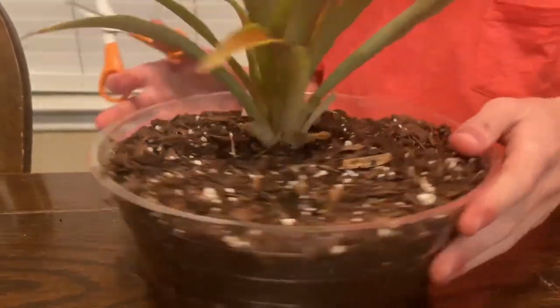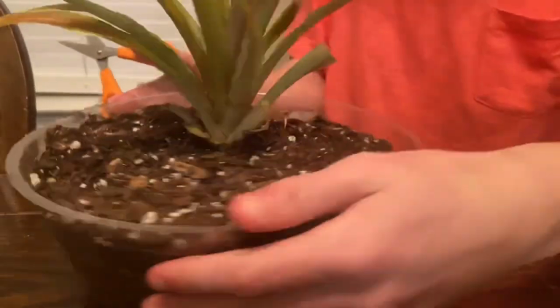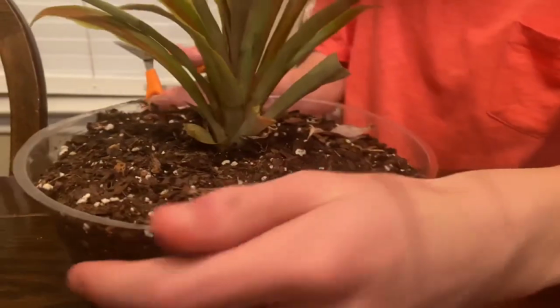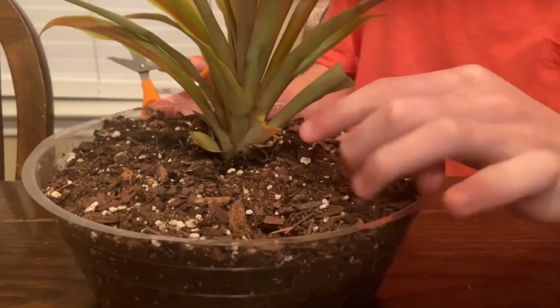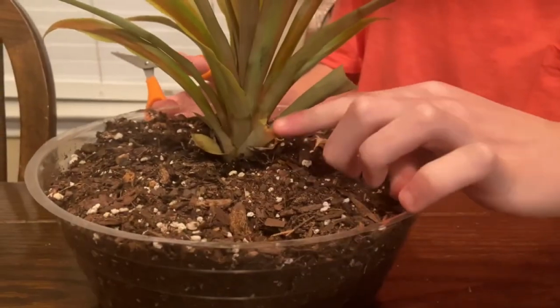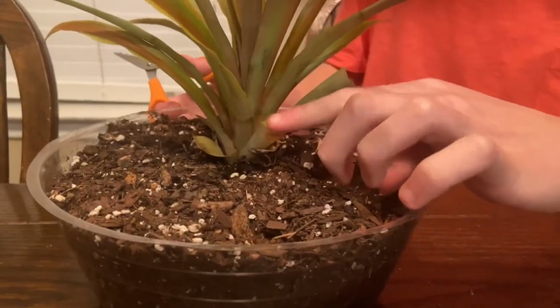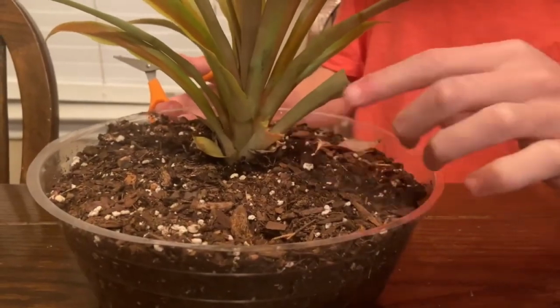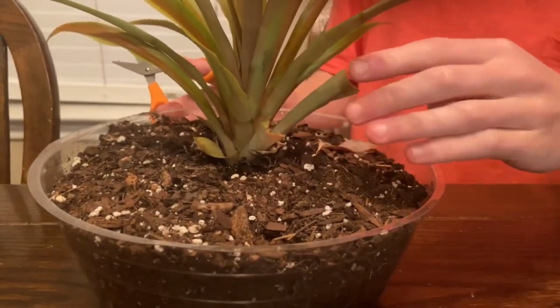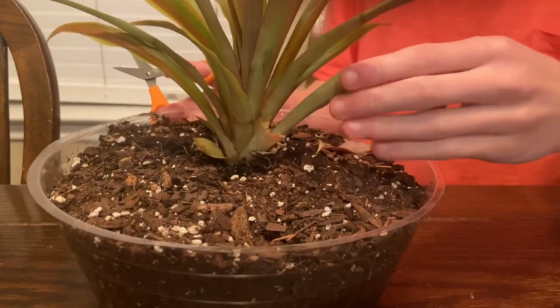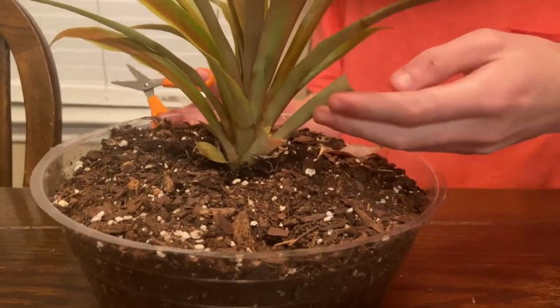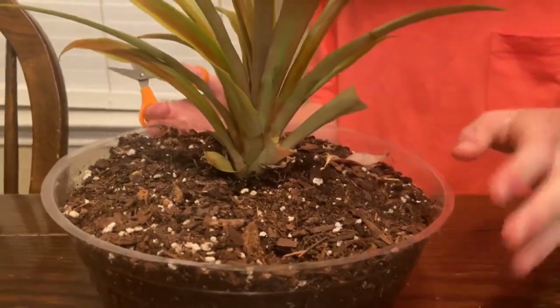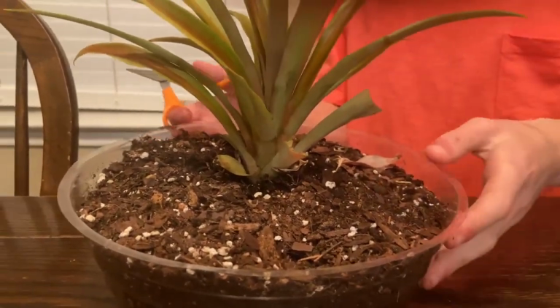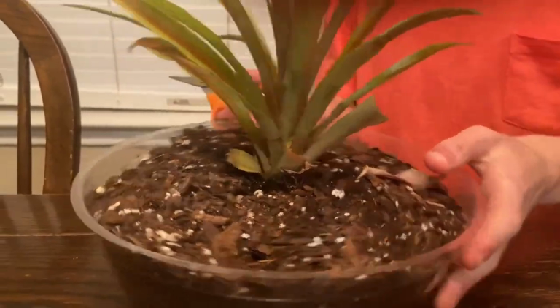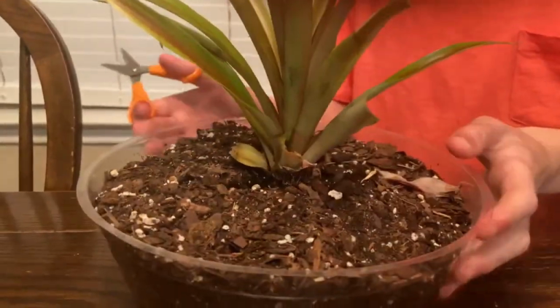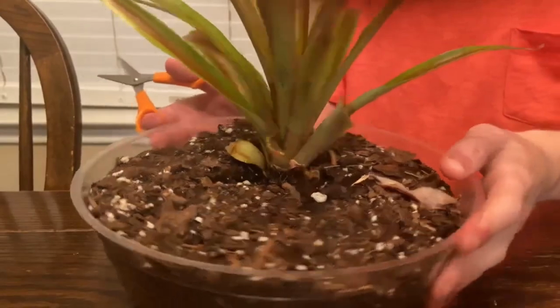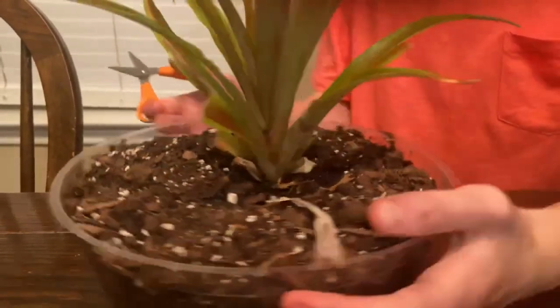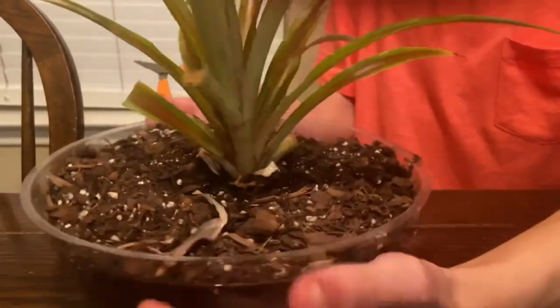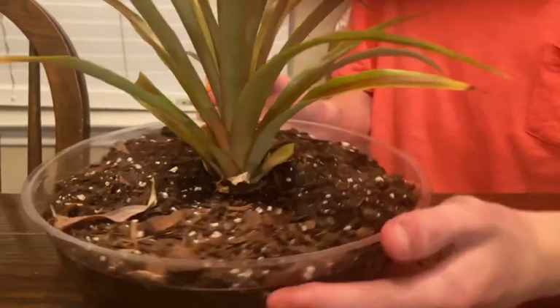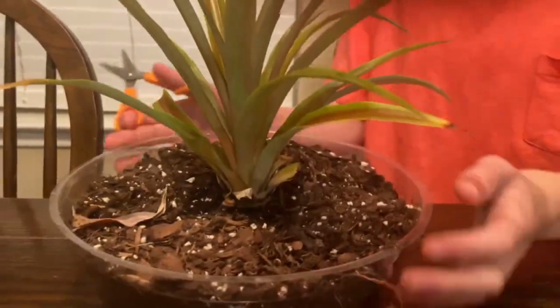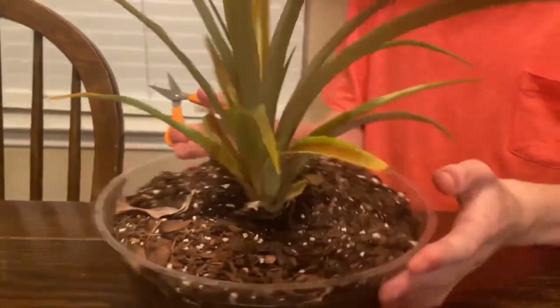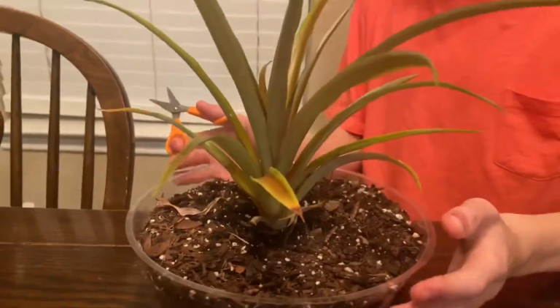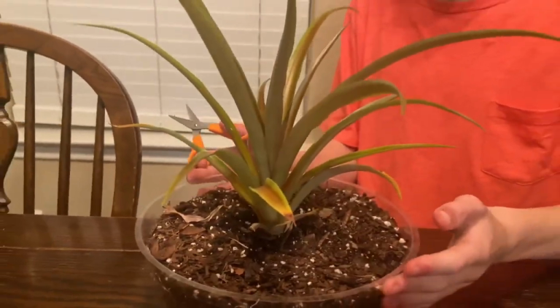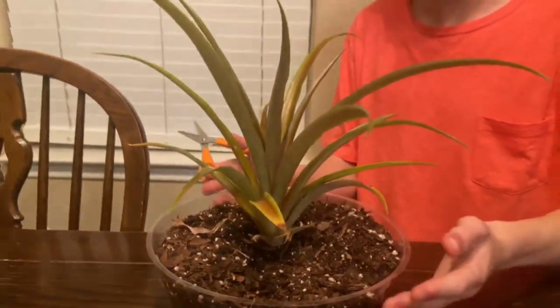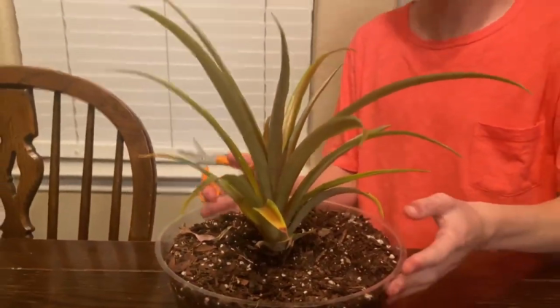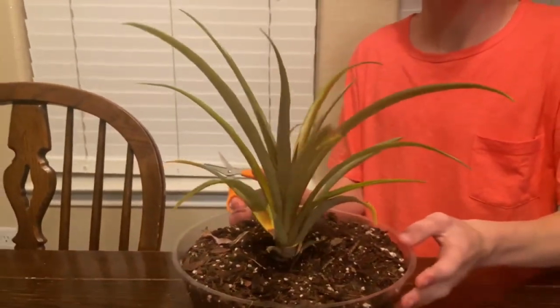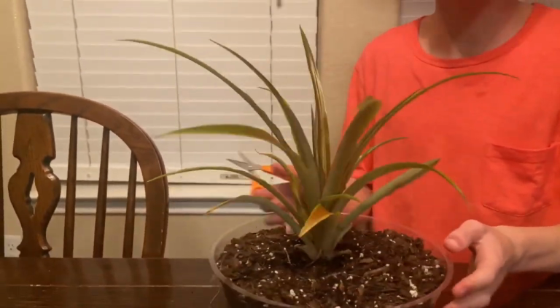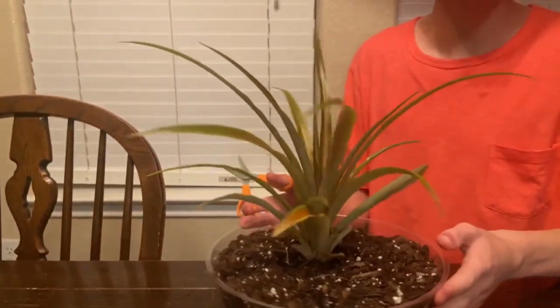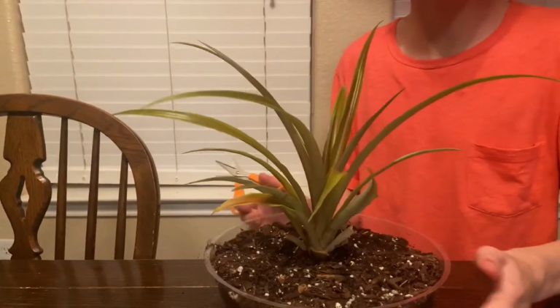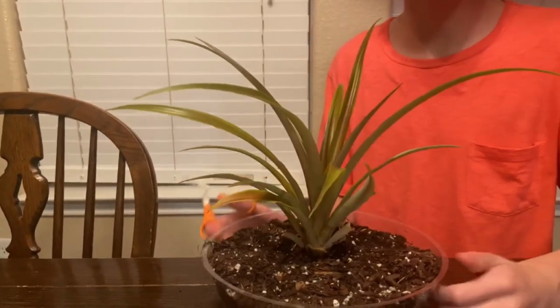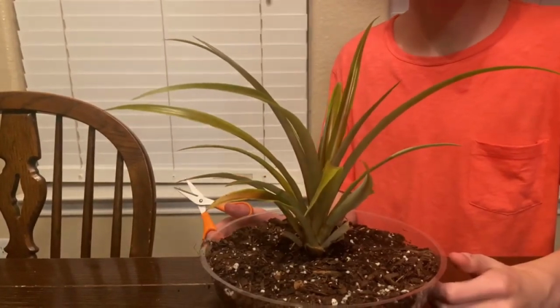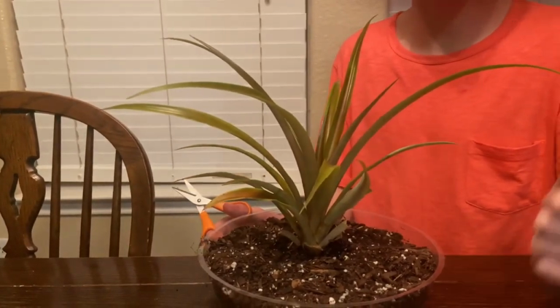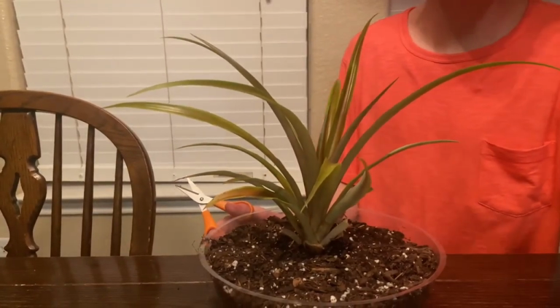Here are the other leaves I had to cut off because of the black parts on them, and after you cut all those off, you're pretty good. Thanks for watching and have a great rest of your day.